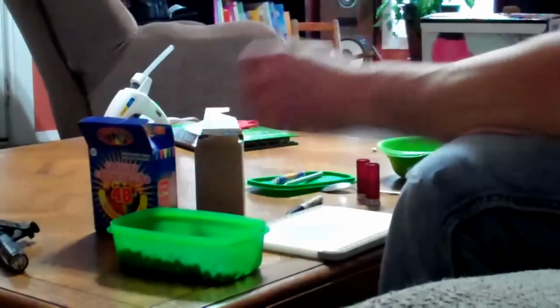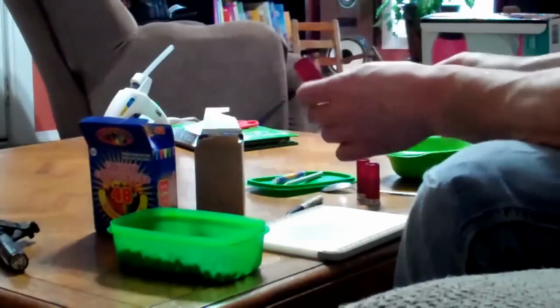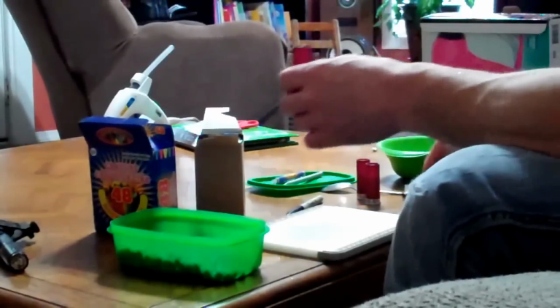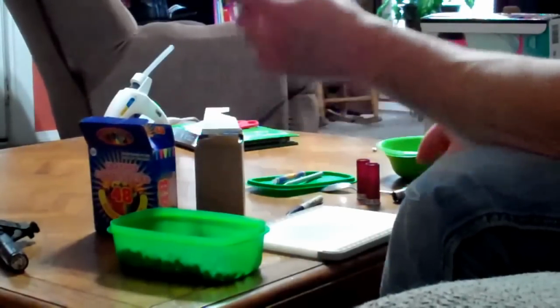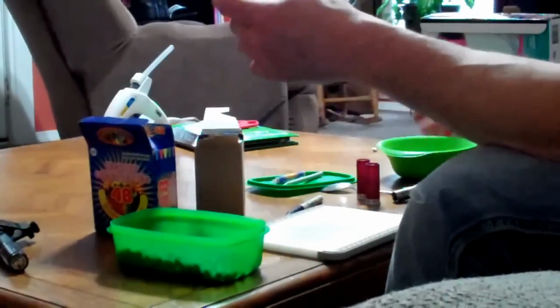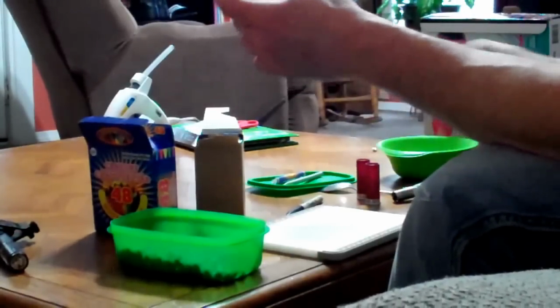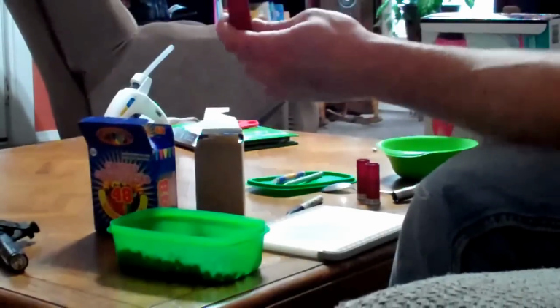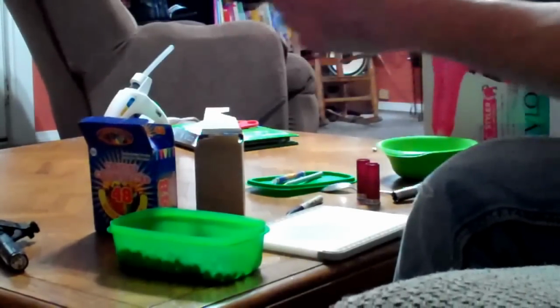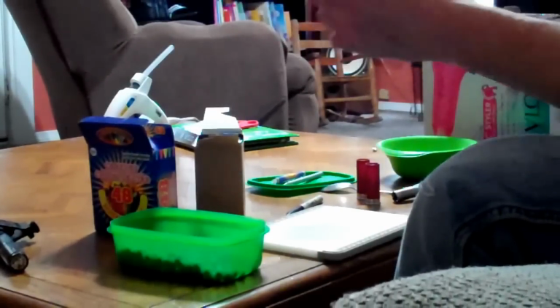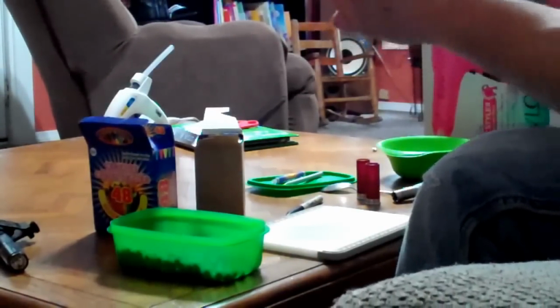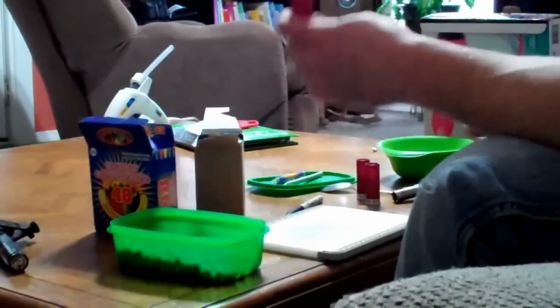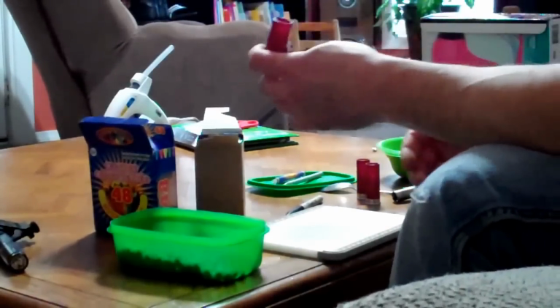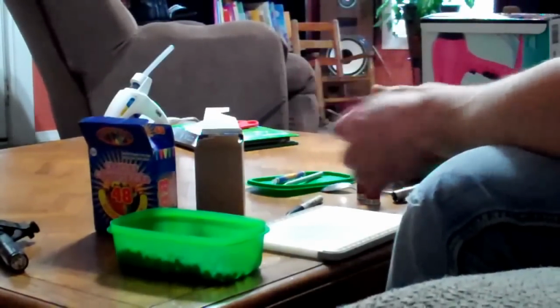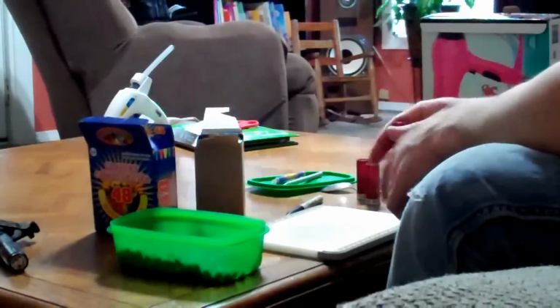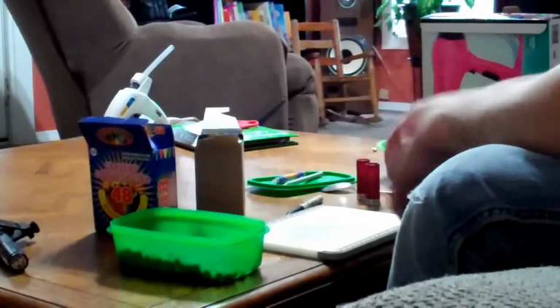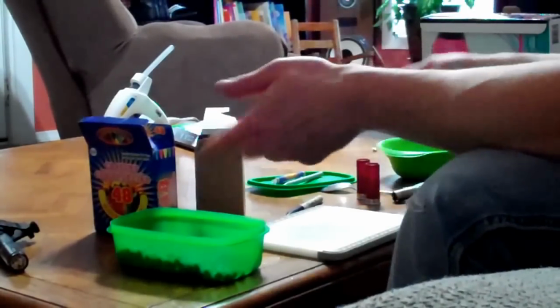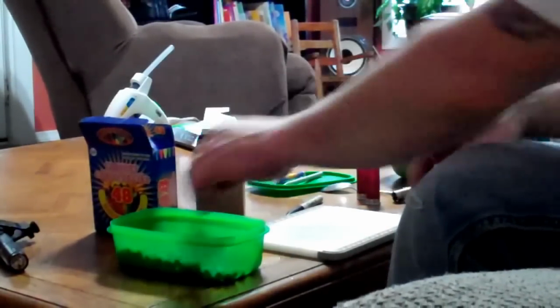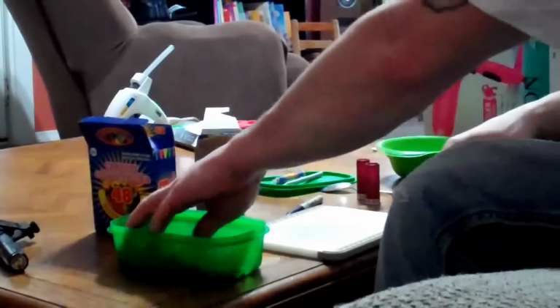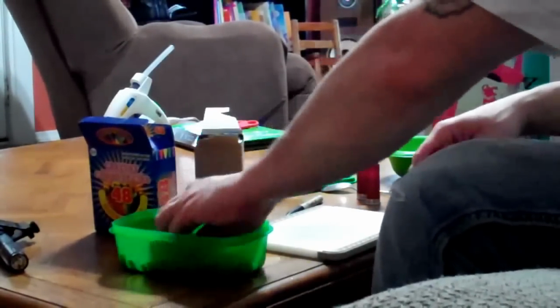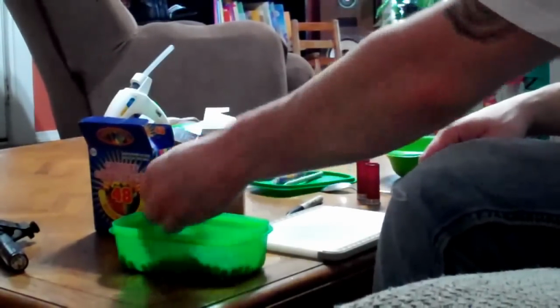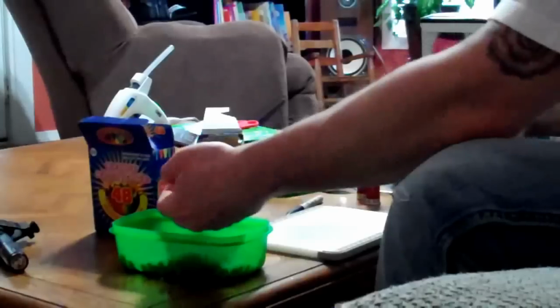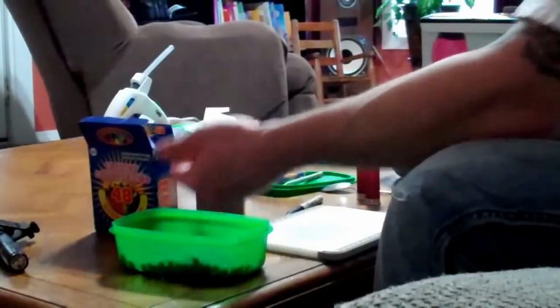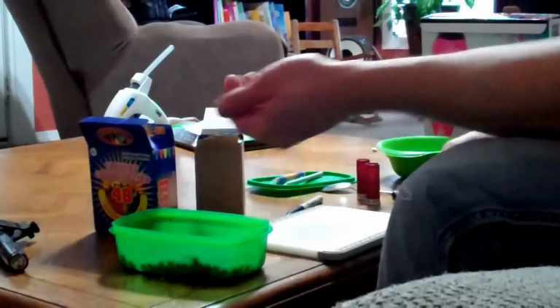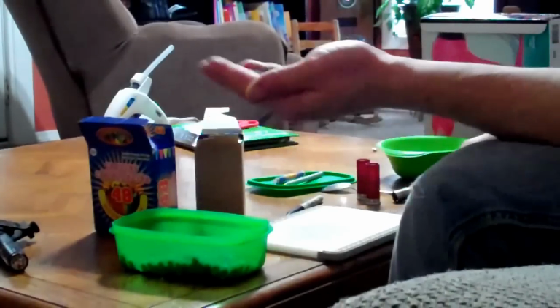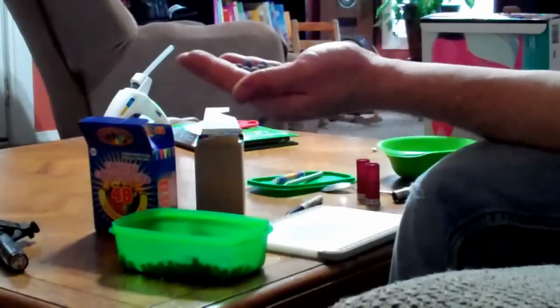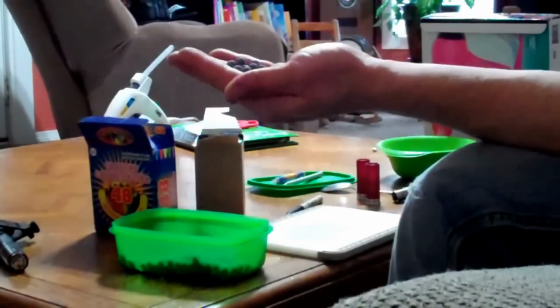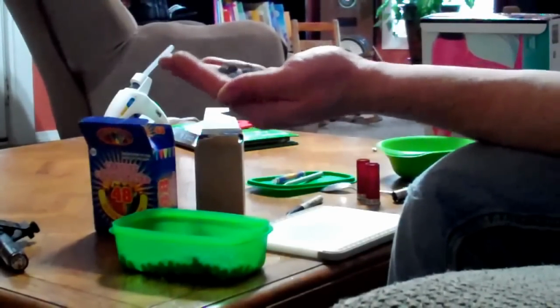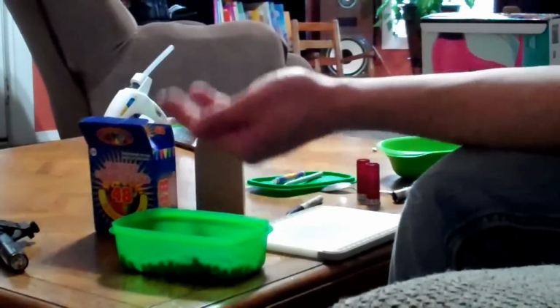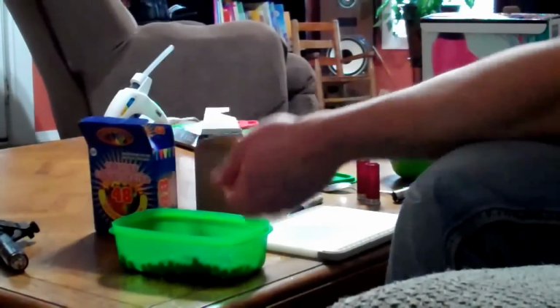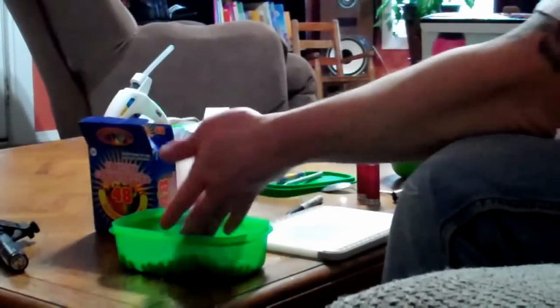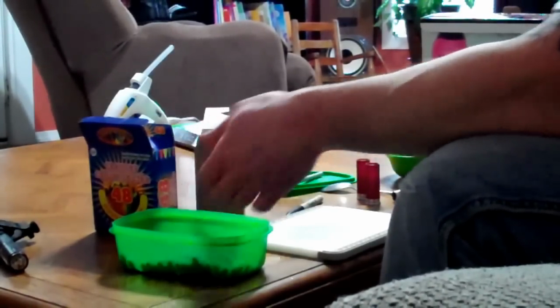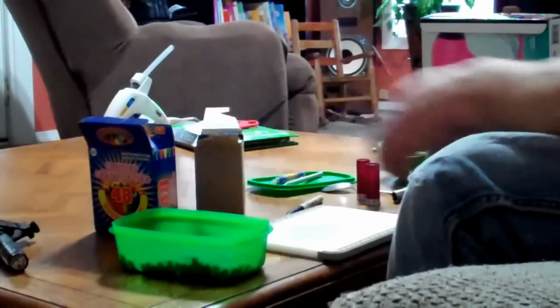You pour your birdshot into your container. Obviously you mold them — that would be a whole other step.